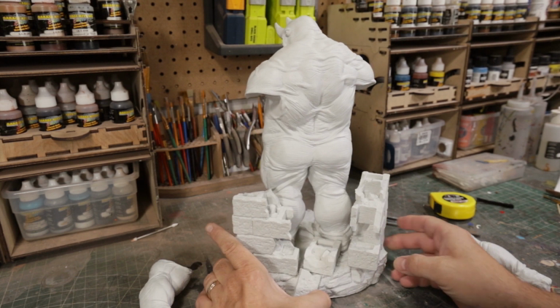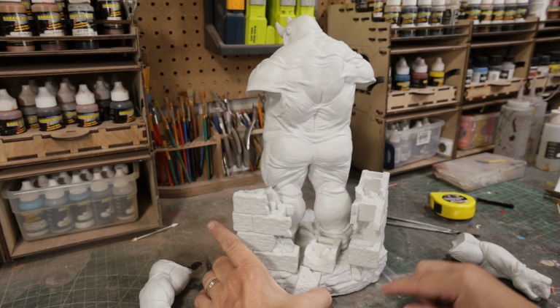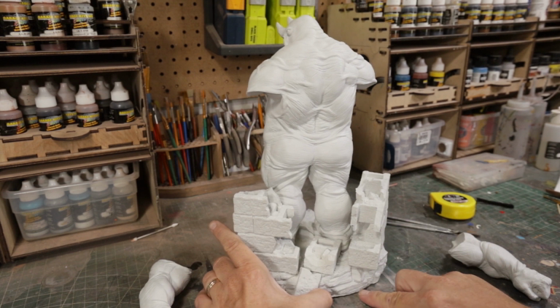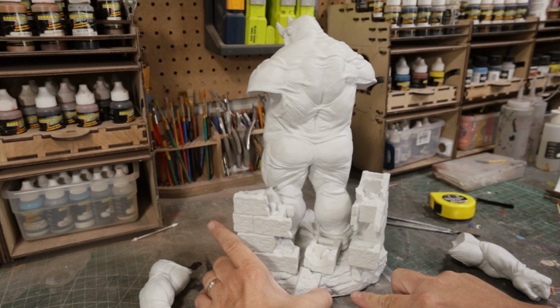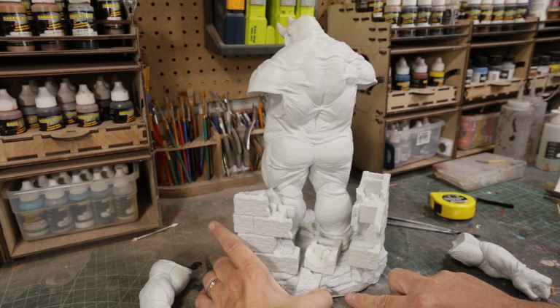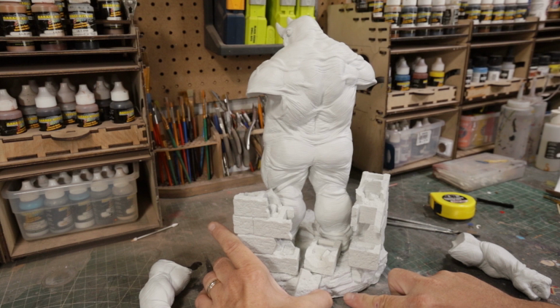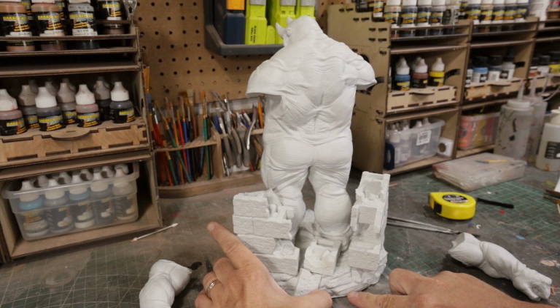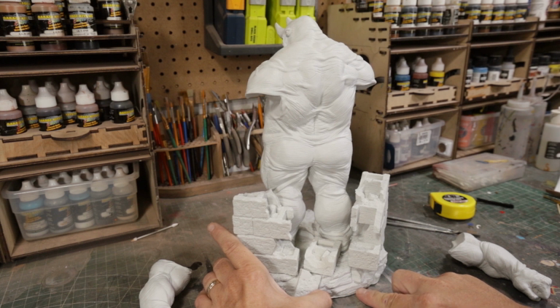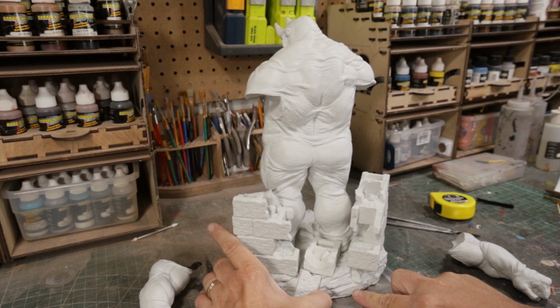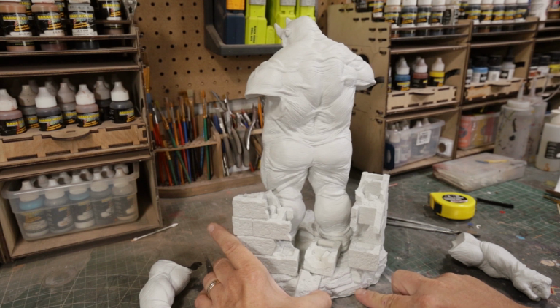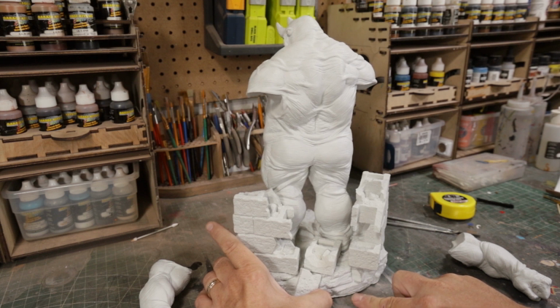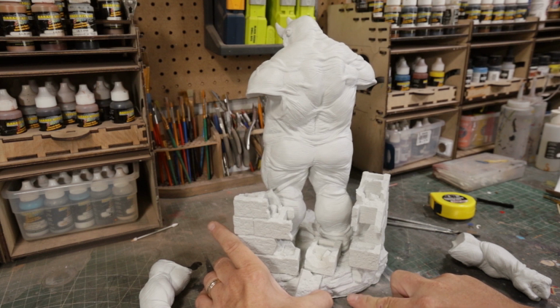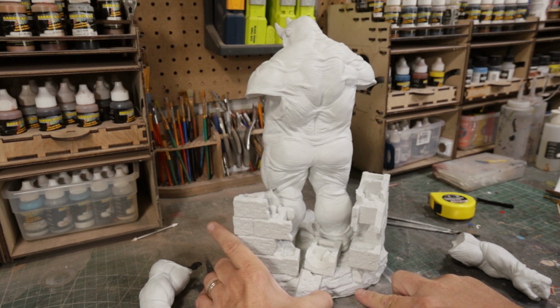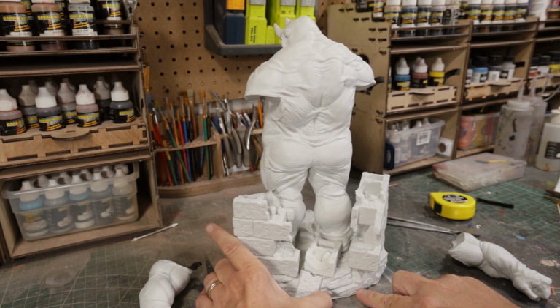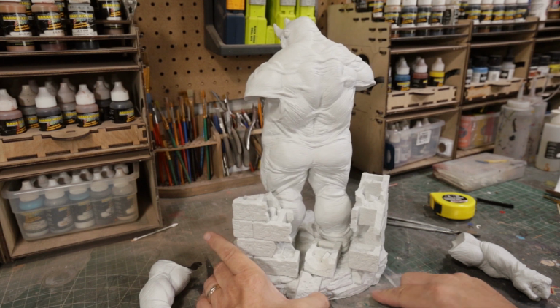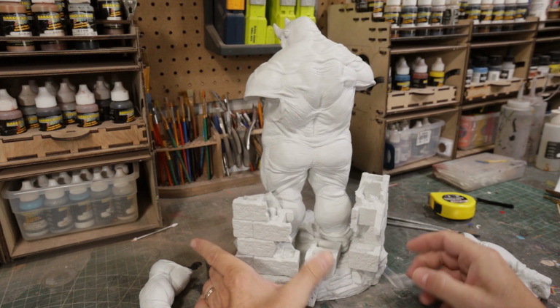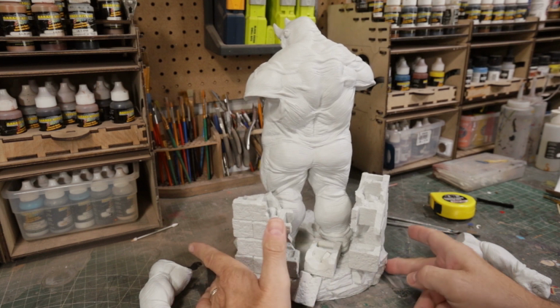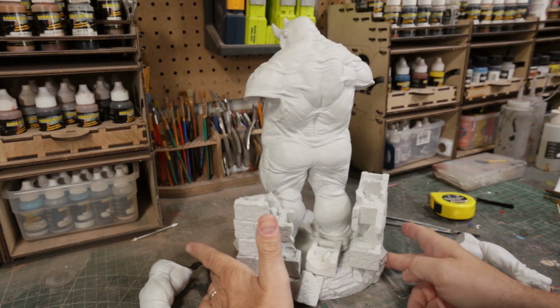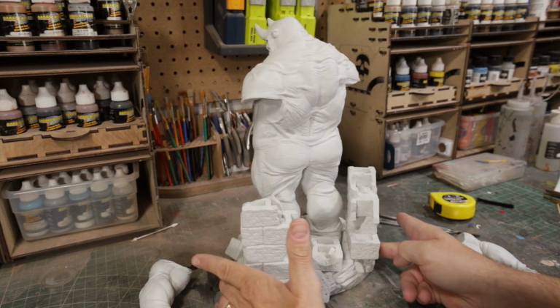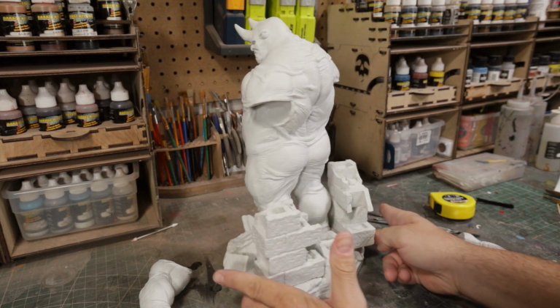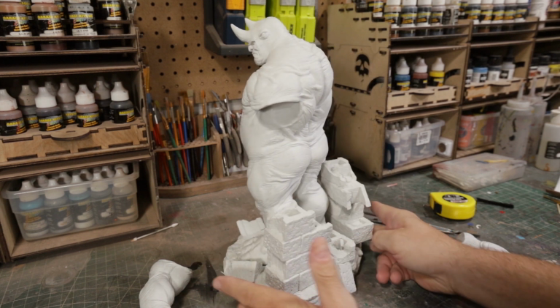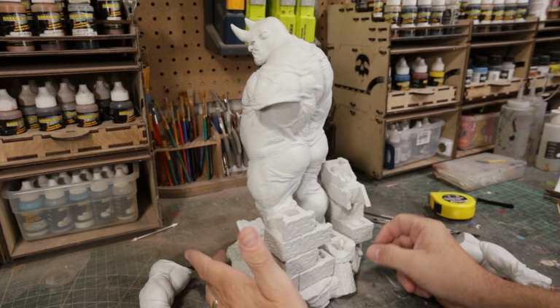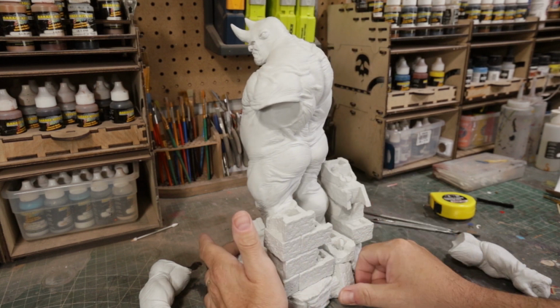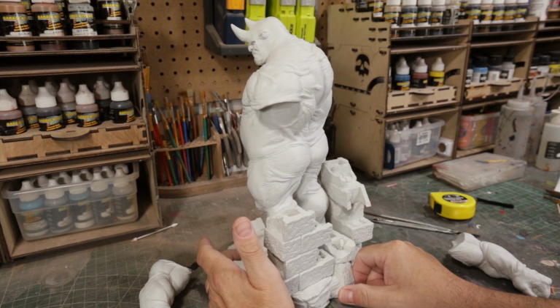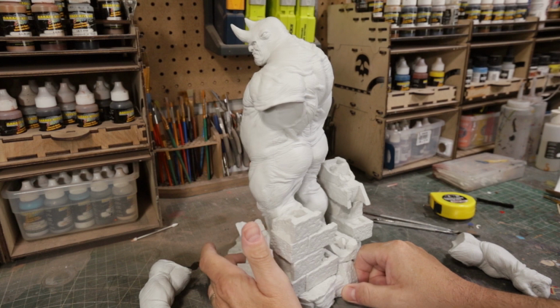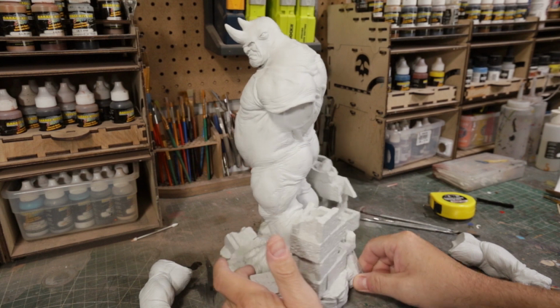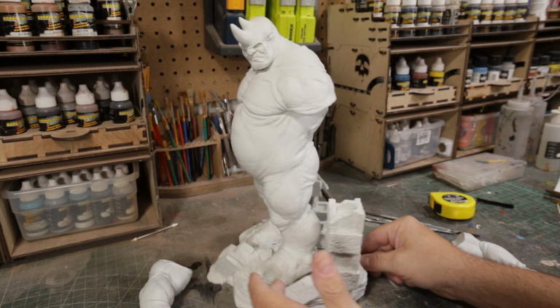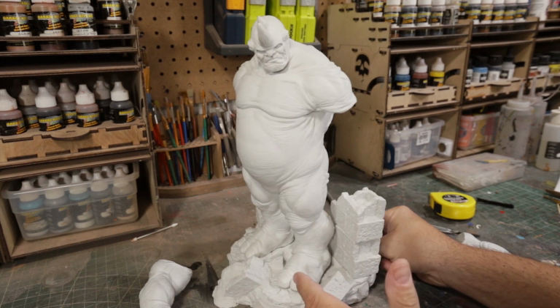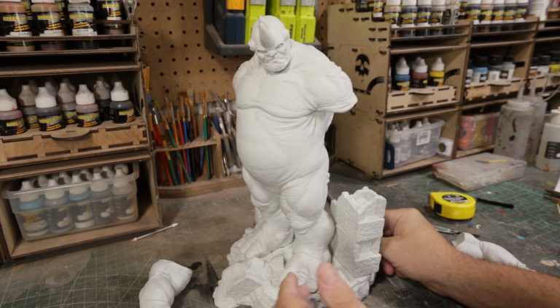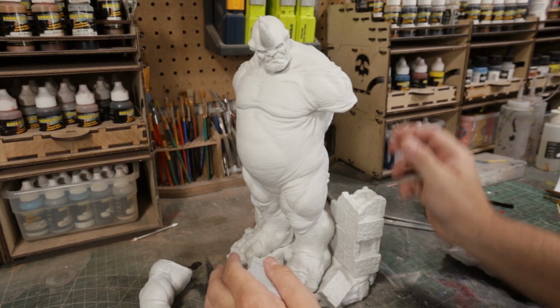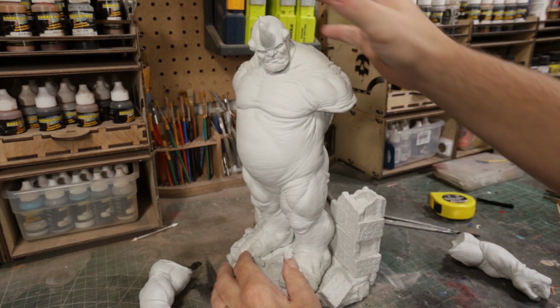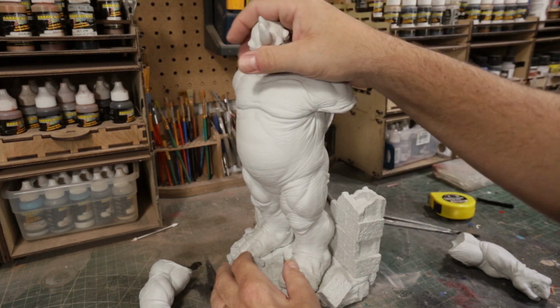Oh, 2012 — Troy signed it down here at the very bottom. 2012, so this is an older sculpt from Troy. It's before I knew Troy or had ever met him.